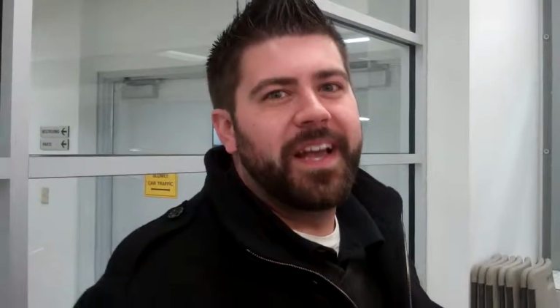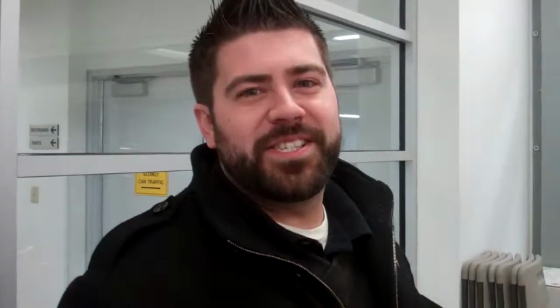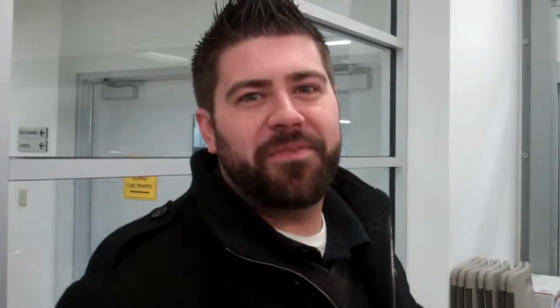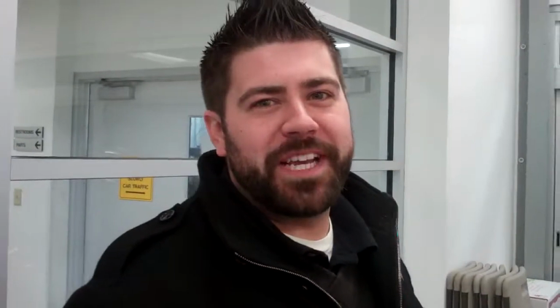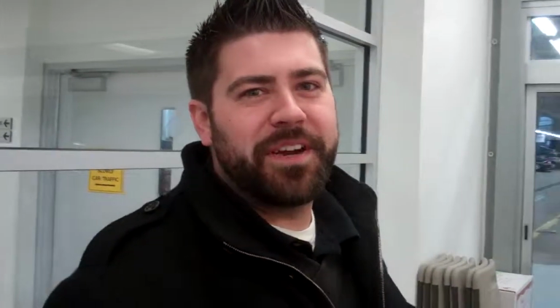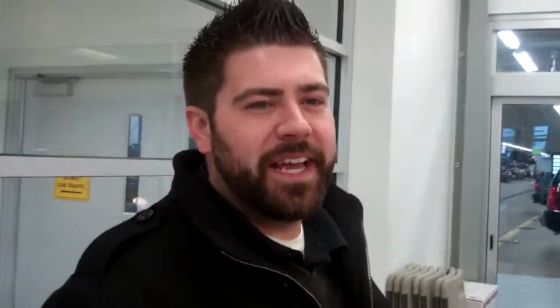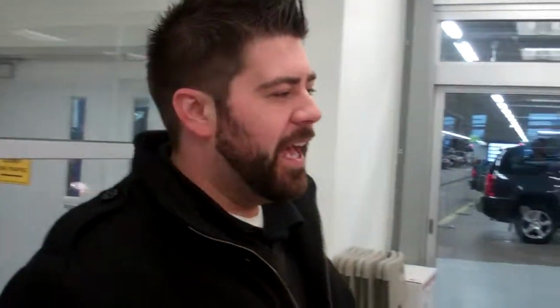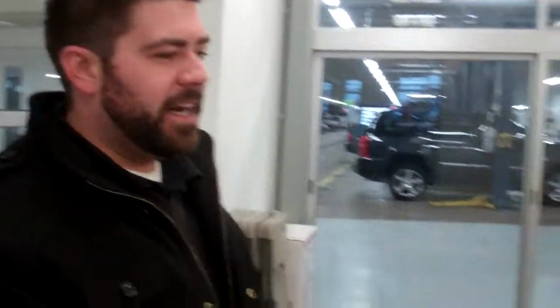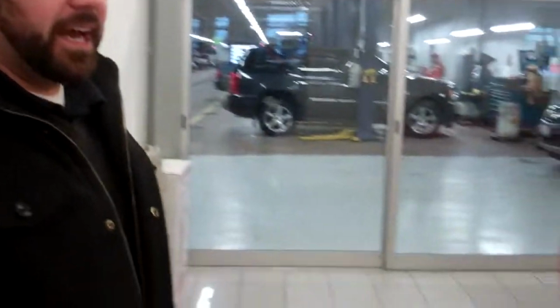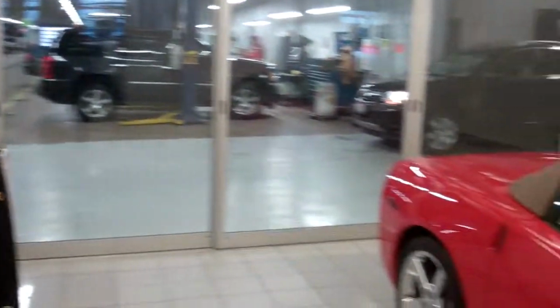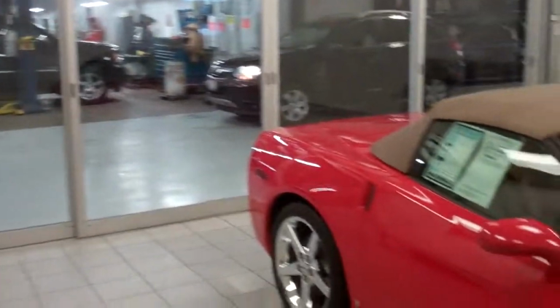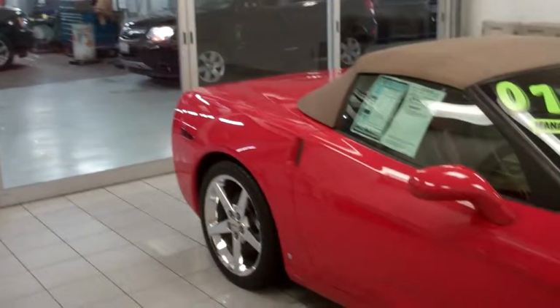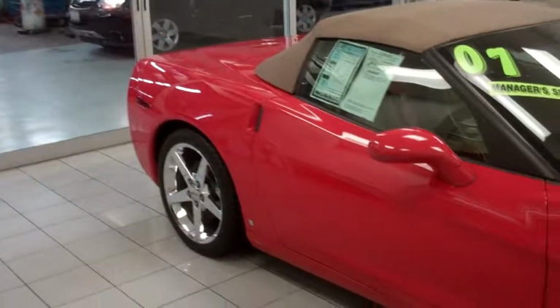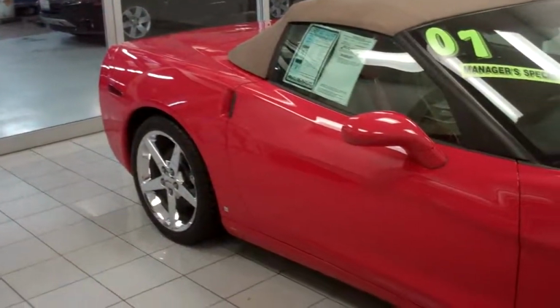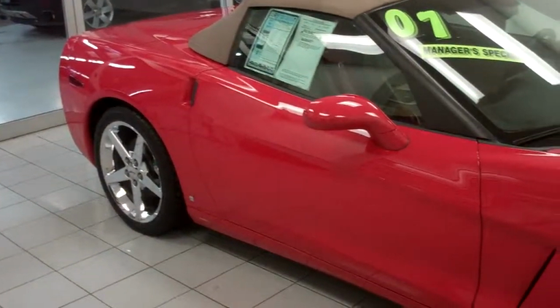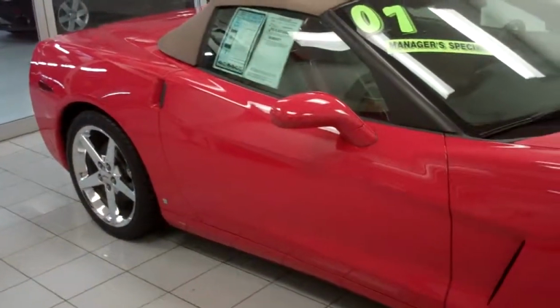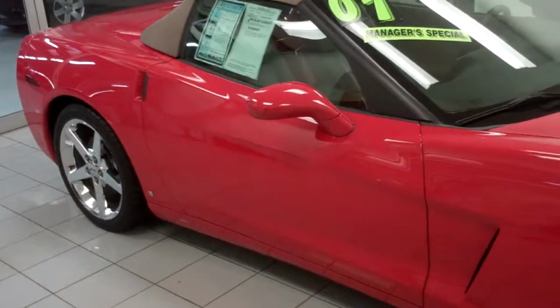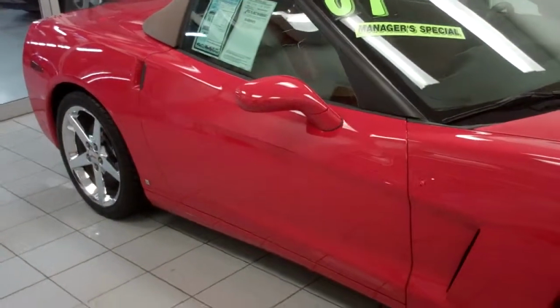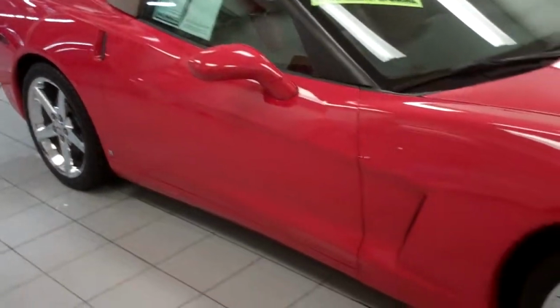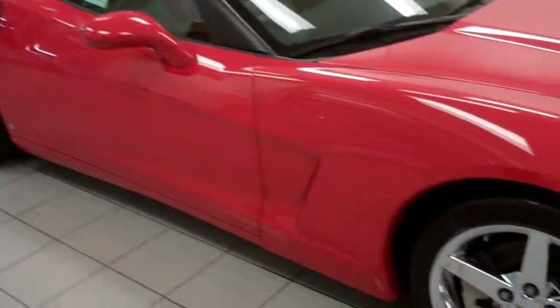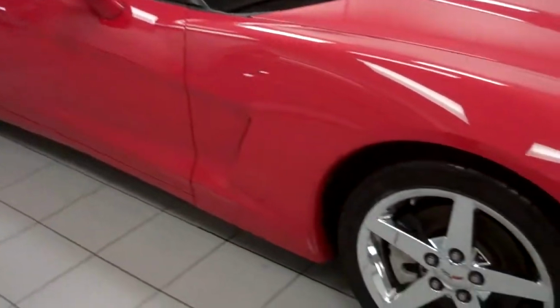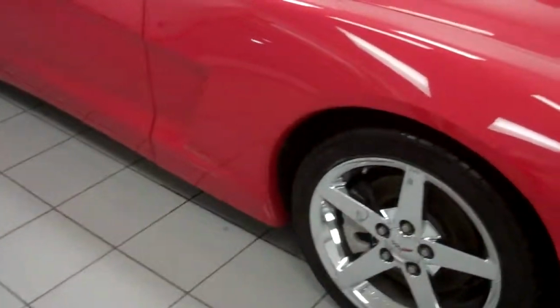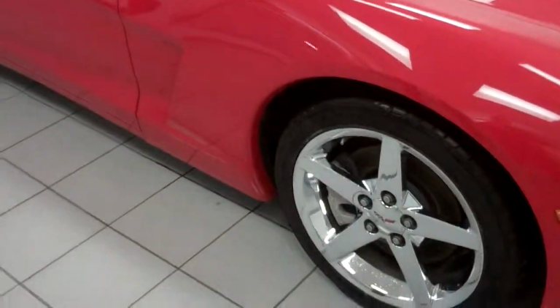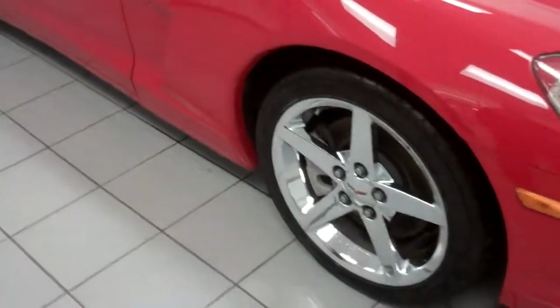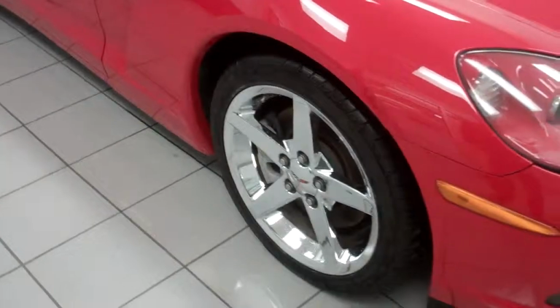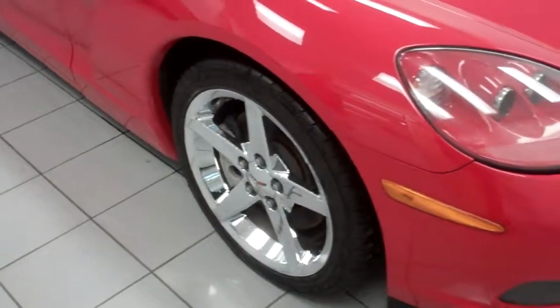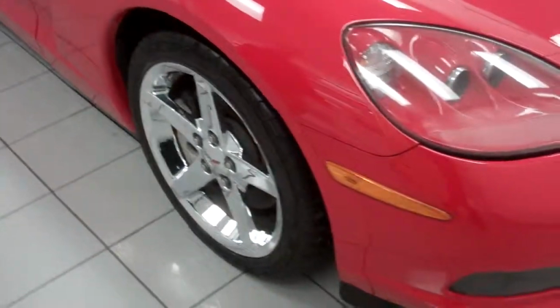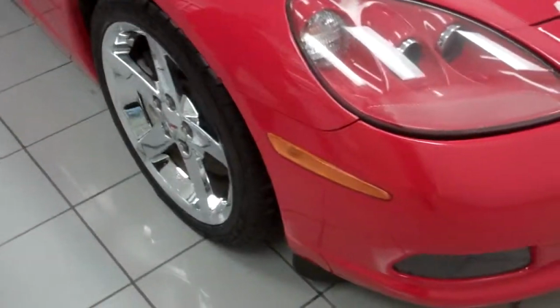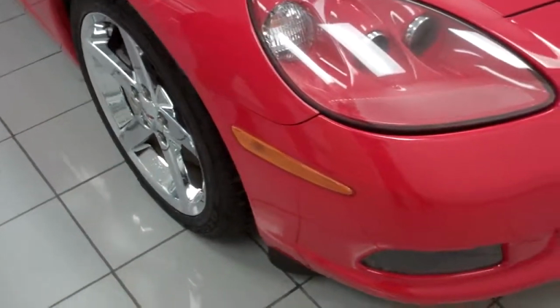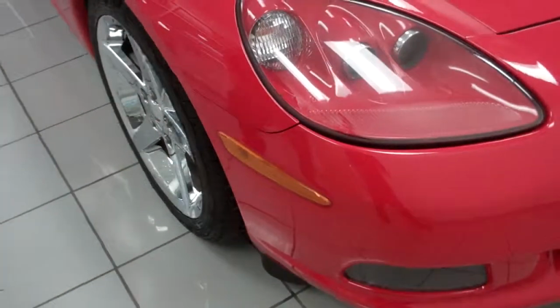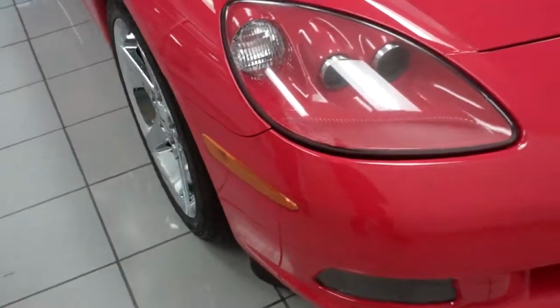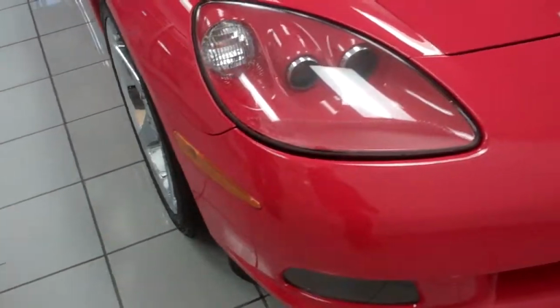Hi, this is John from Bill Jacobs Chevrolet and I would like to show you our 2007 Chevy Corvette 3LT Victory Red Convertible, 3LT package.